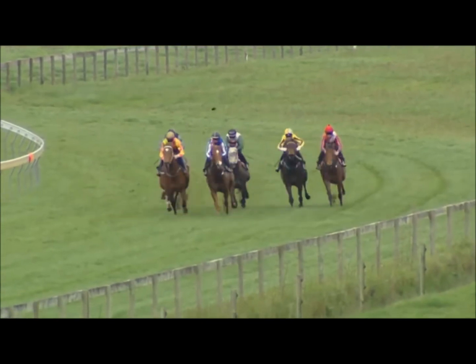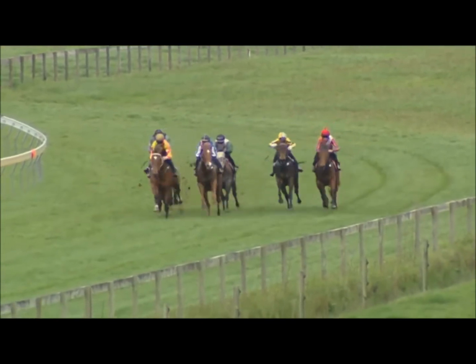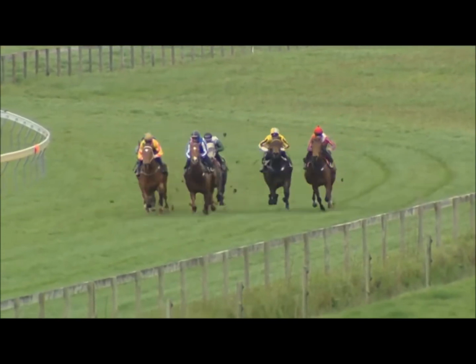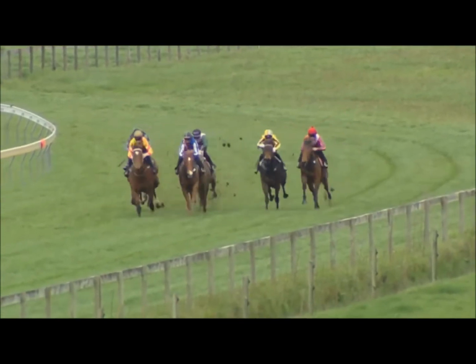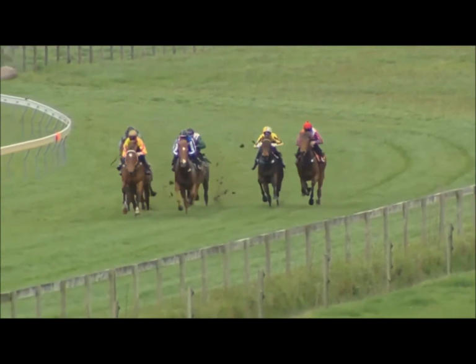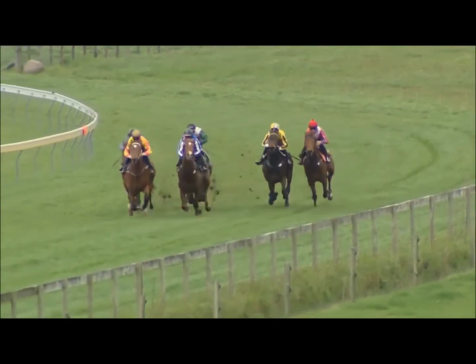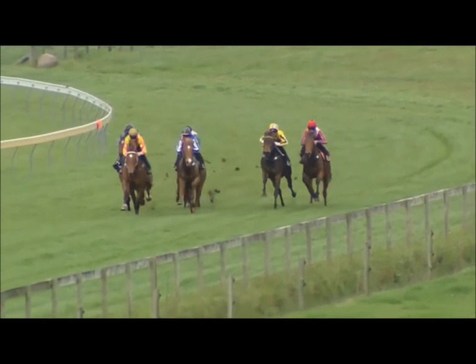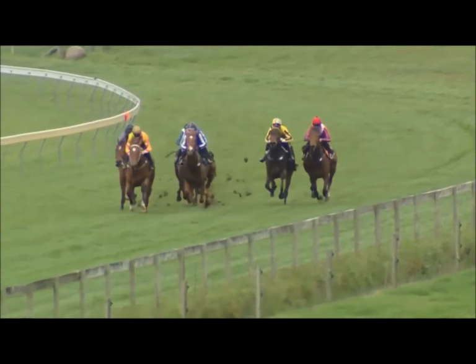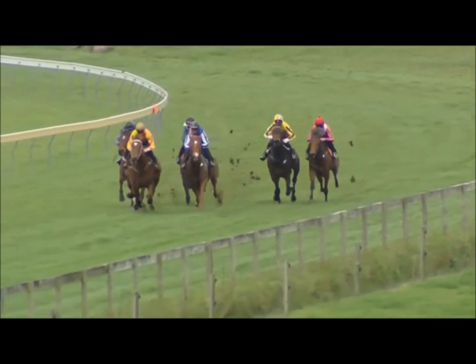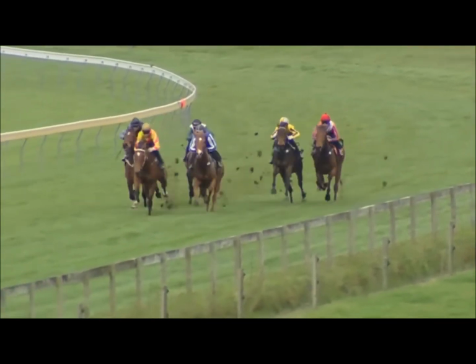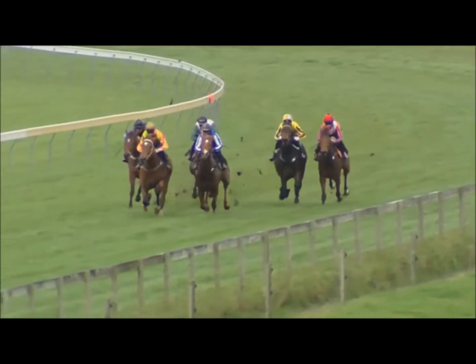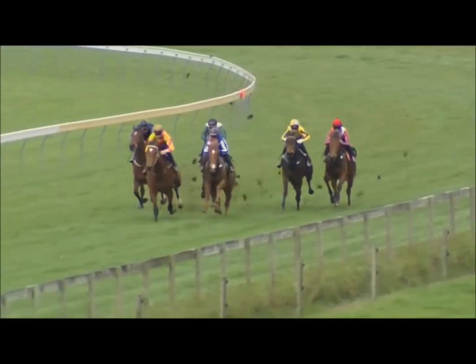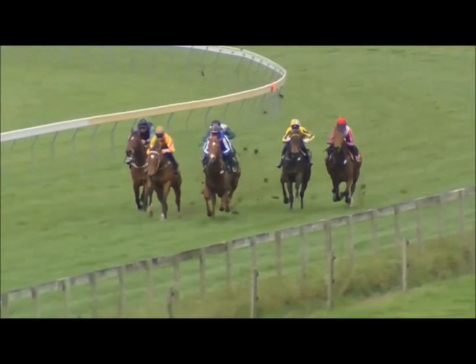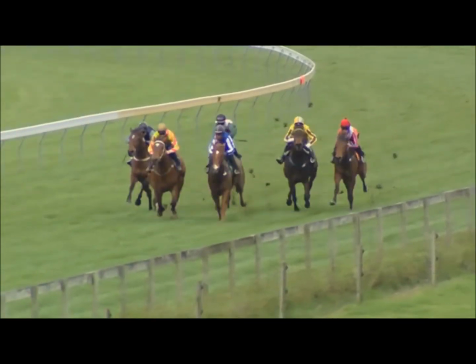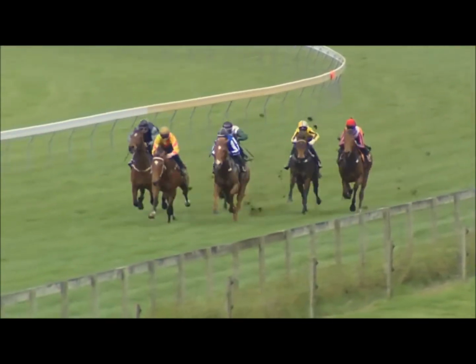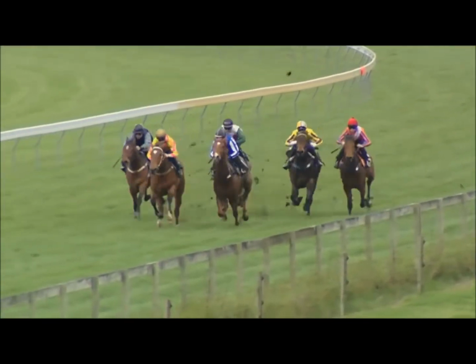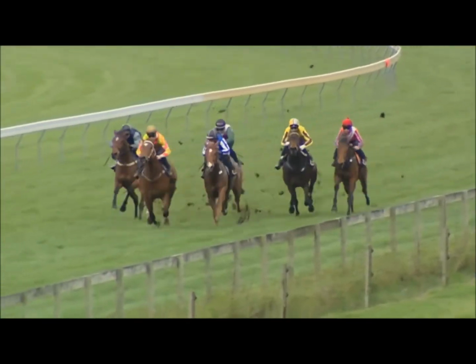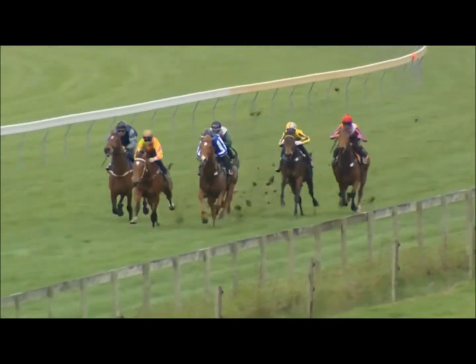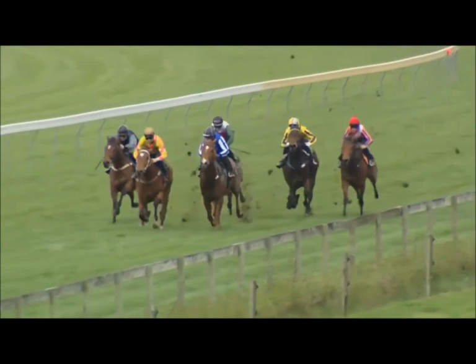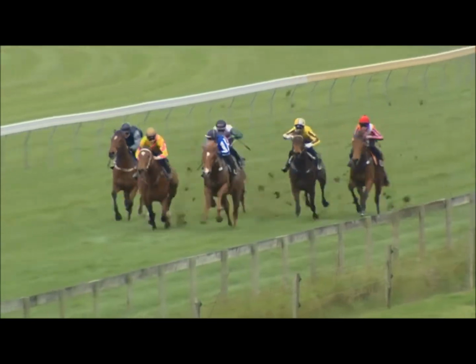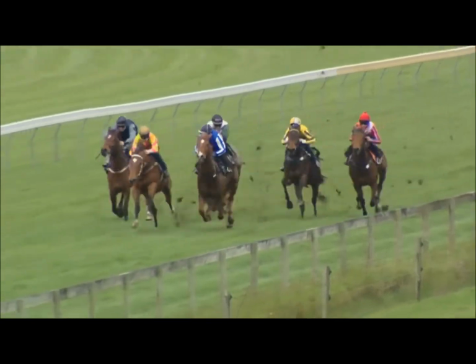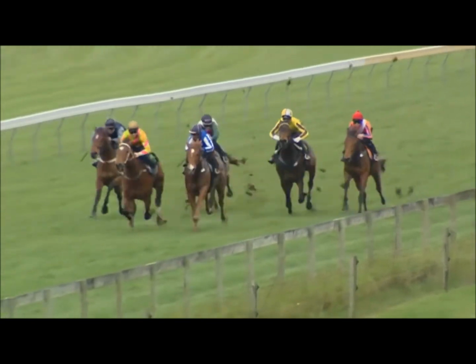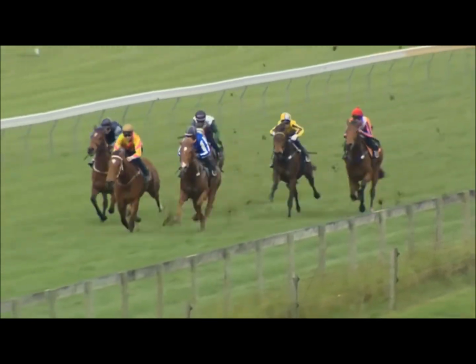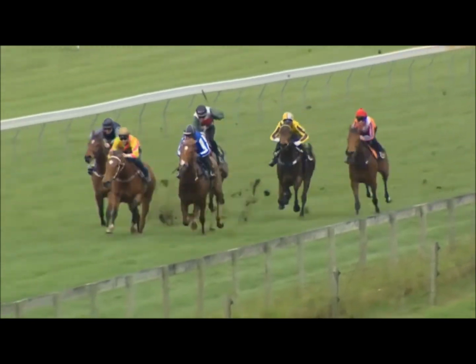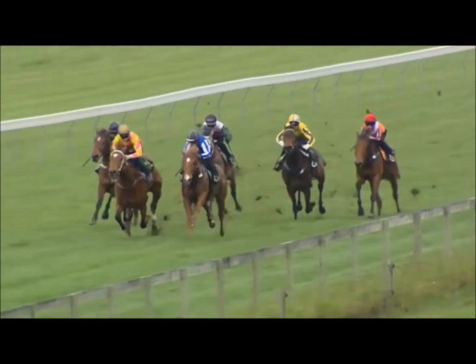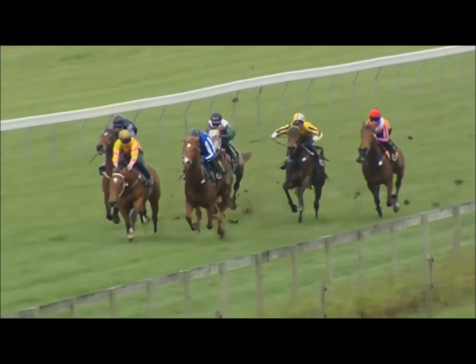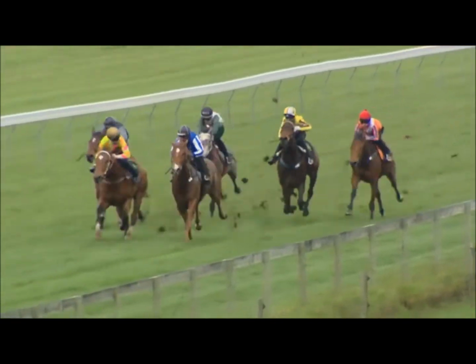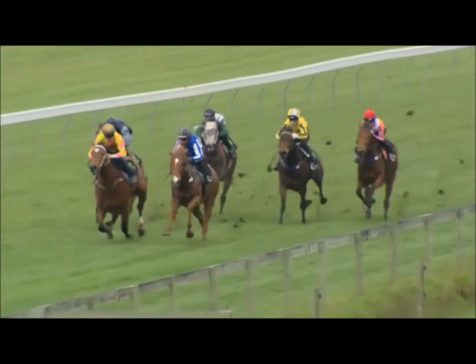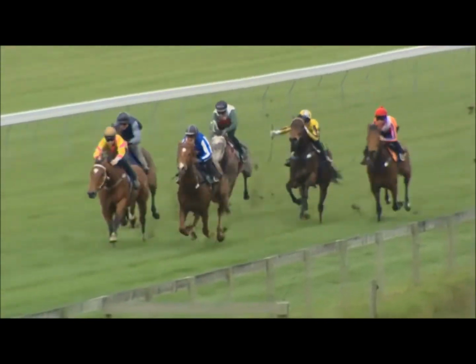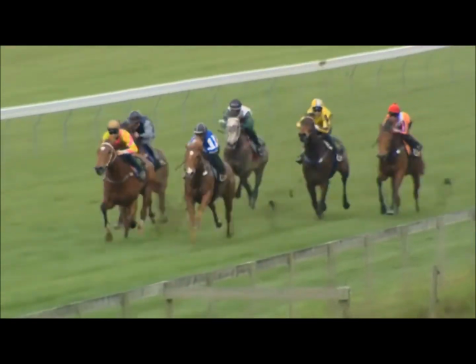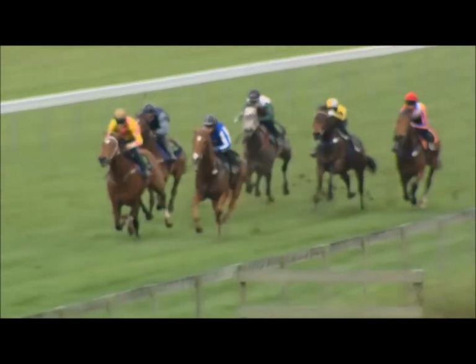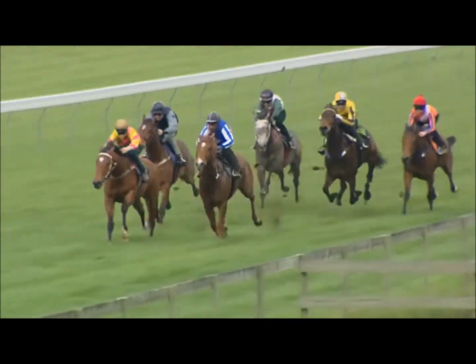Master Craftsman Philly was soon beaten to the outside, running on Bo Jest. Back behind them, the Casino Prince and the Animal Kingdom gelding.